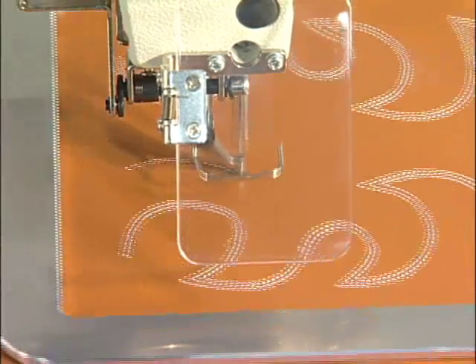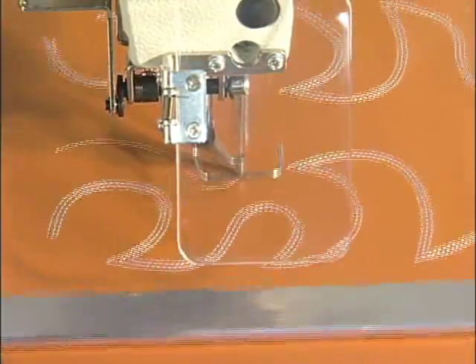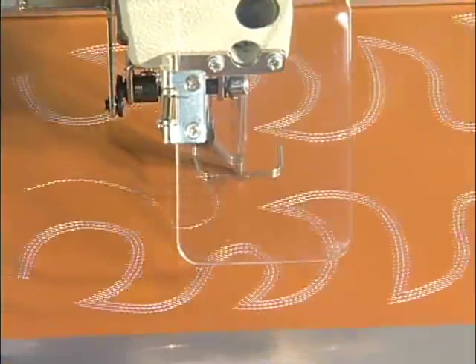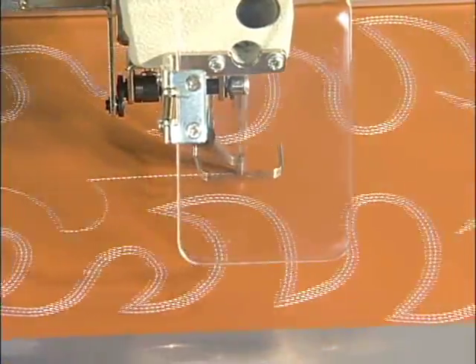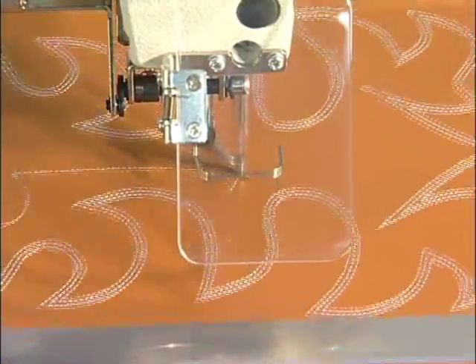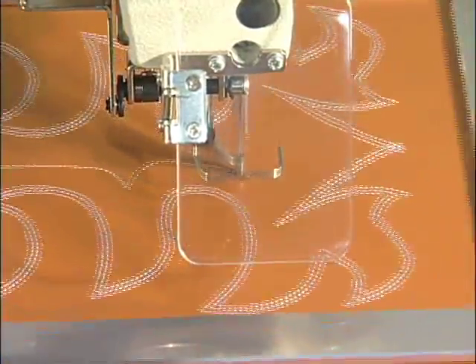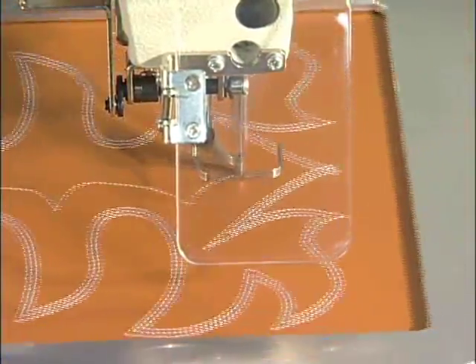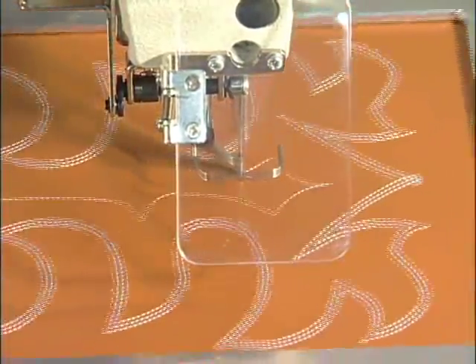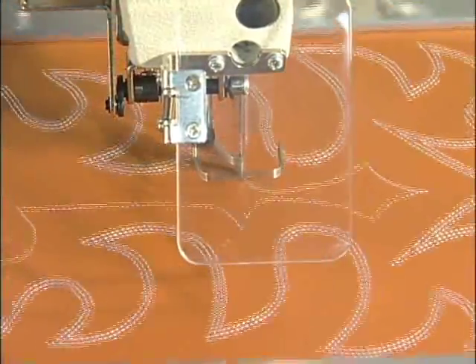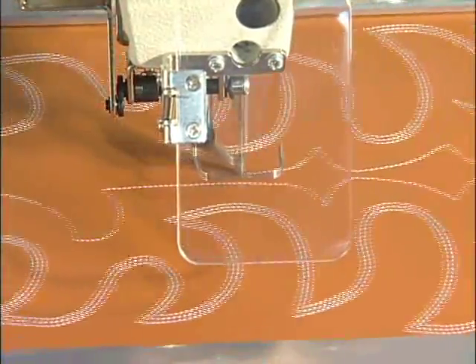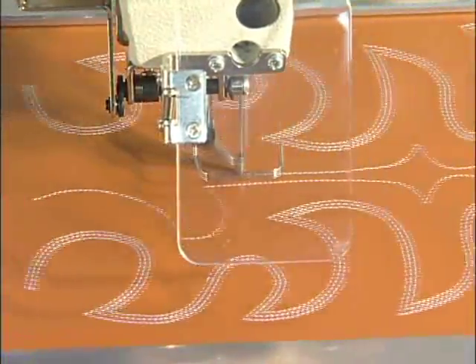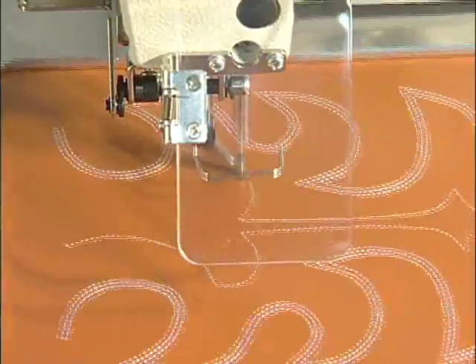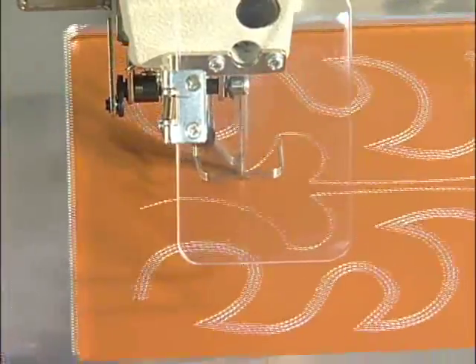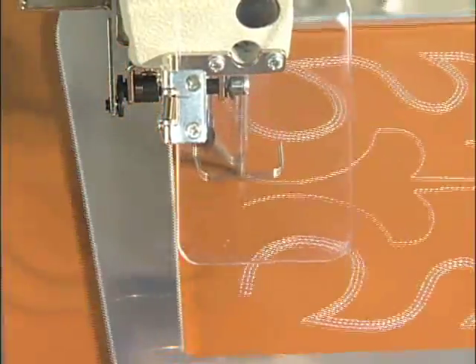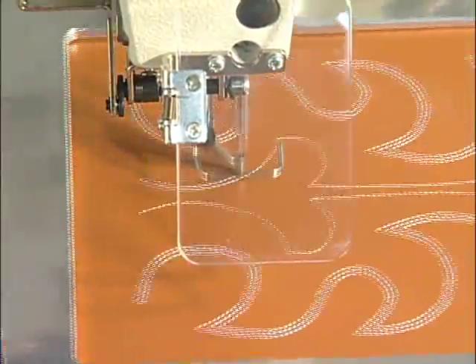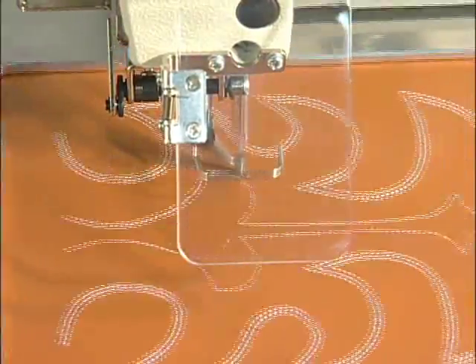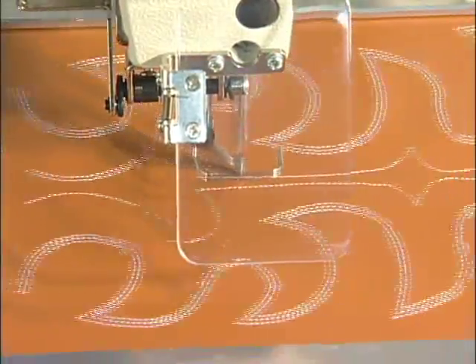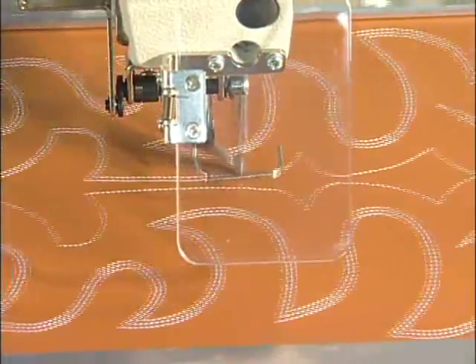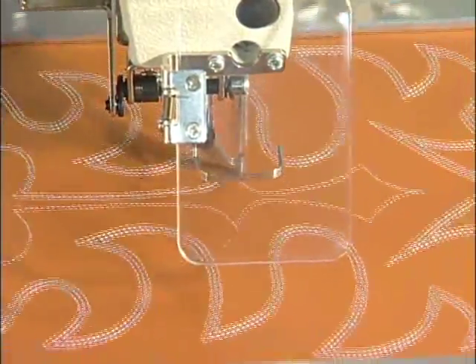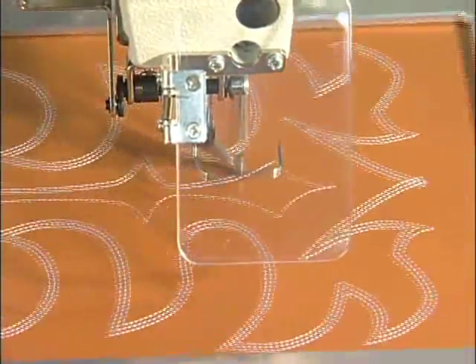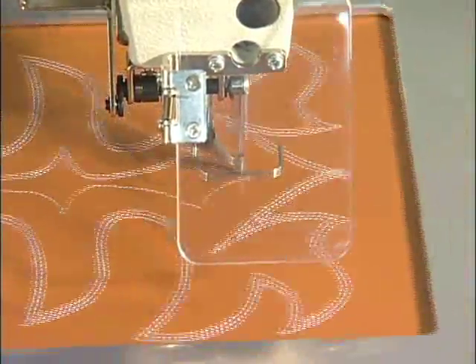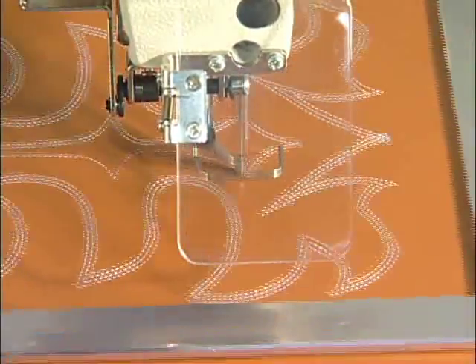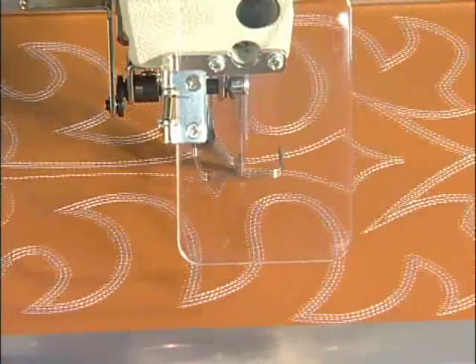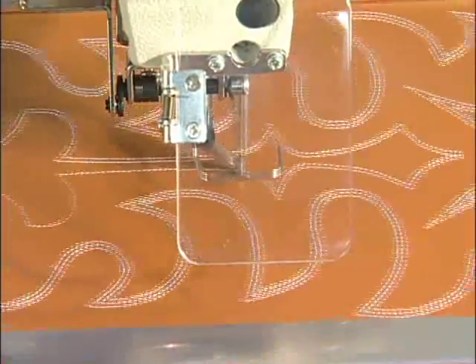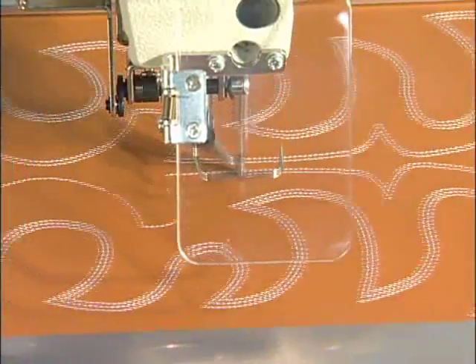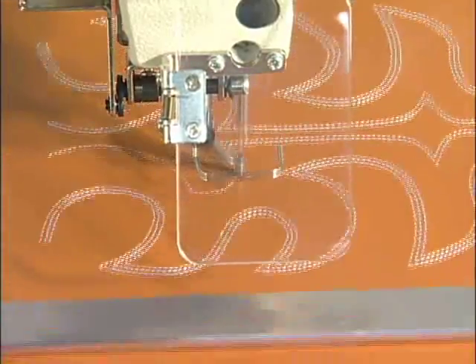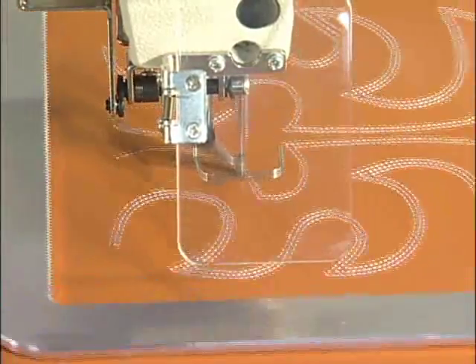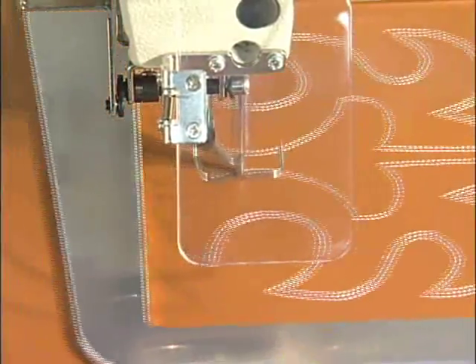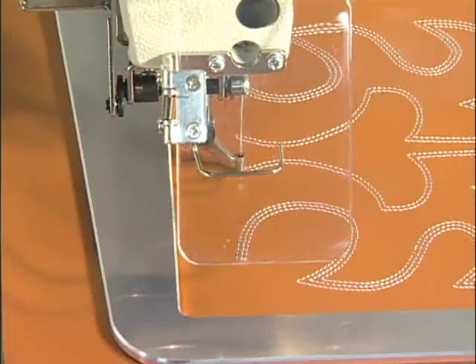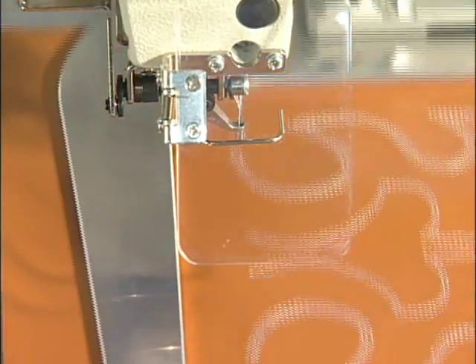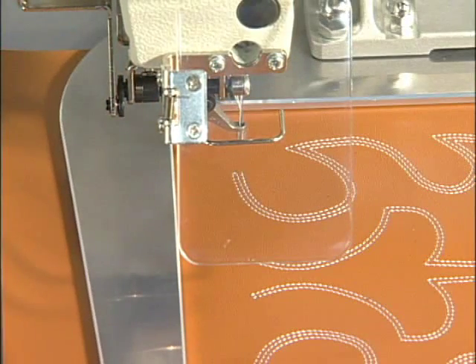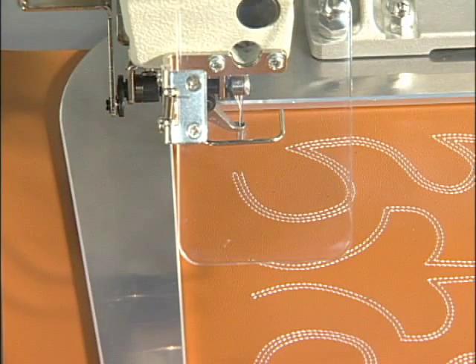The BAS342G is a direct drive, programmable, electronic pattern sewer which produces beautiful stitches at high speed. It provides high sewing quality and enhanced productivity while achieving energy savings.